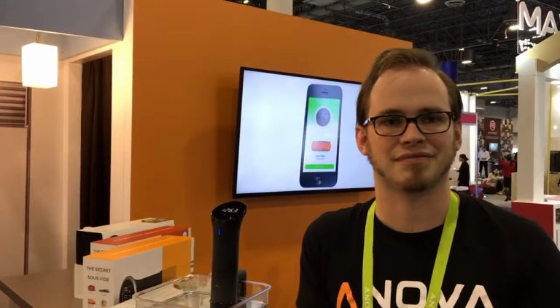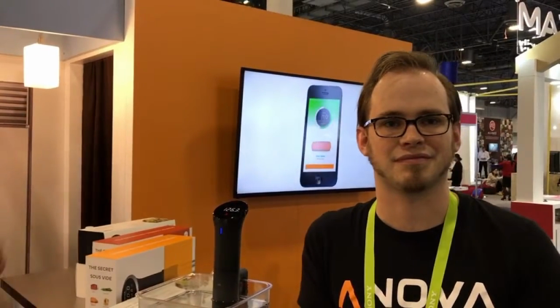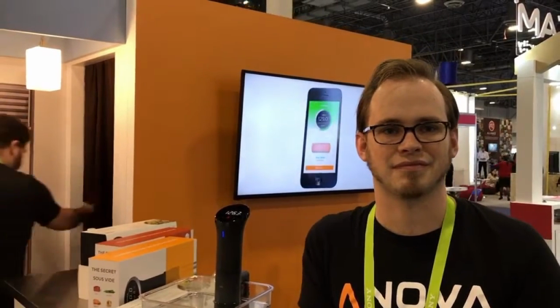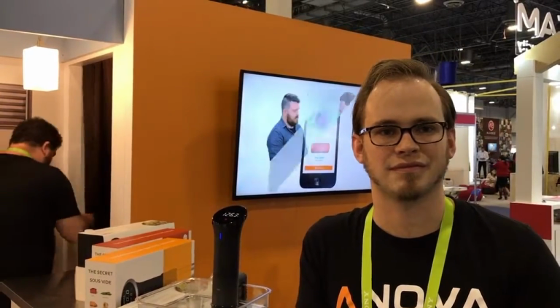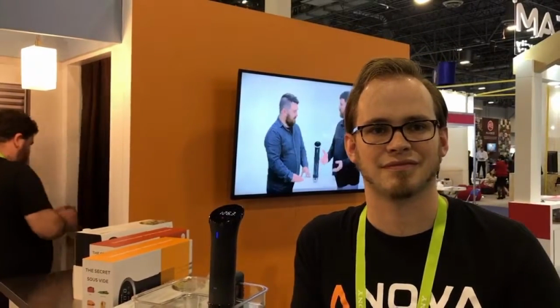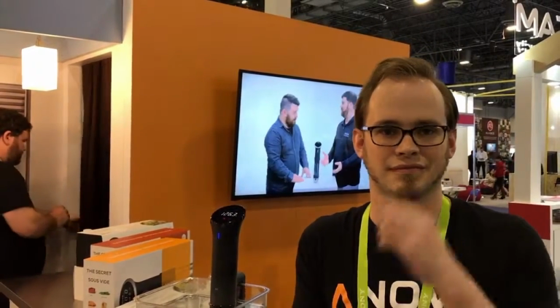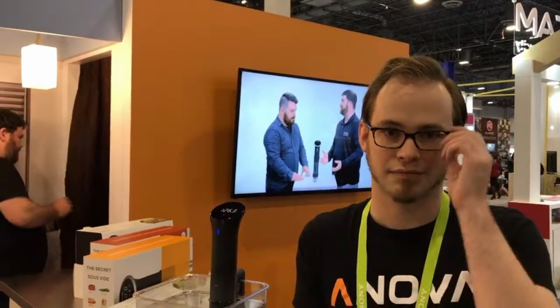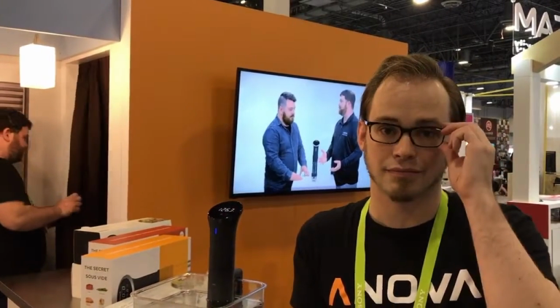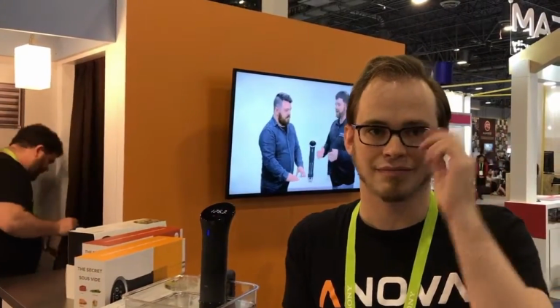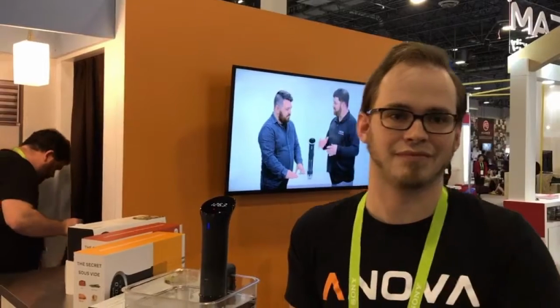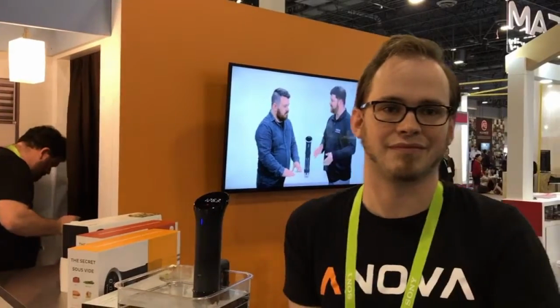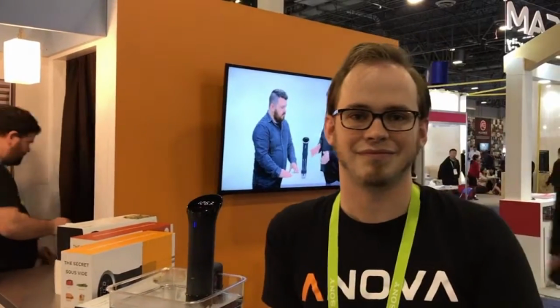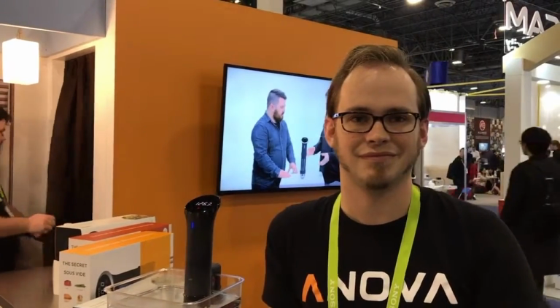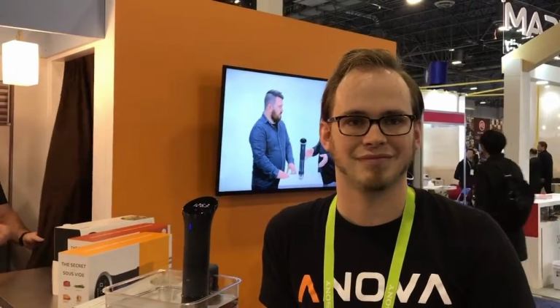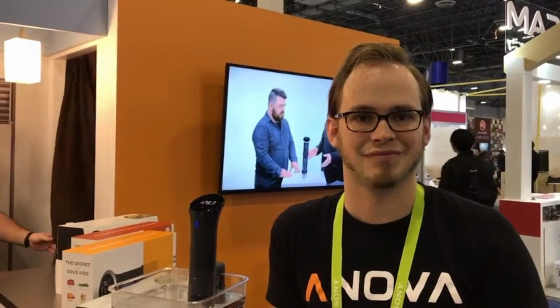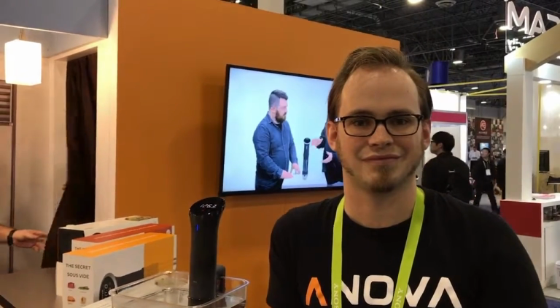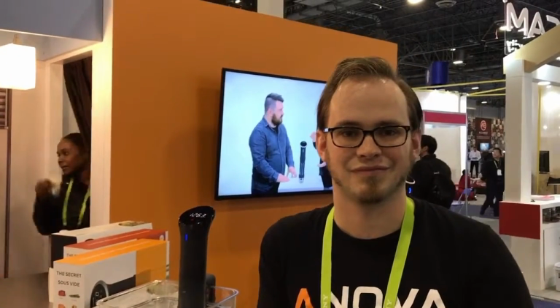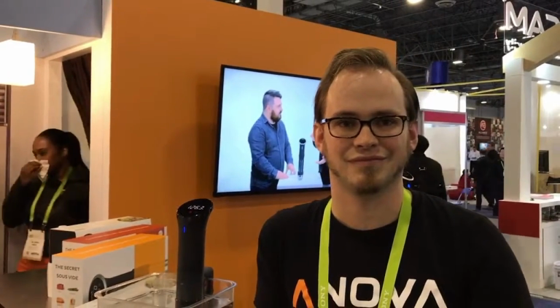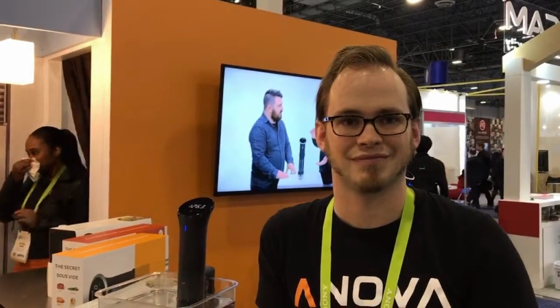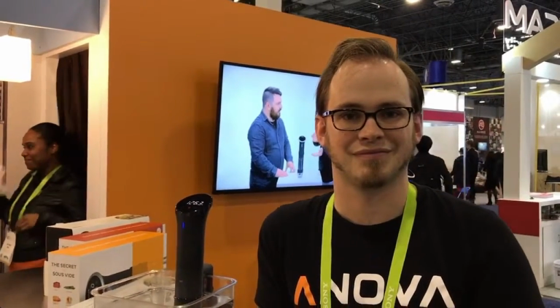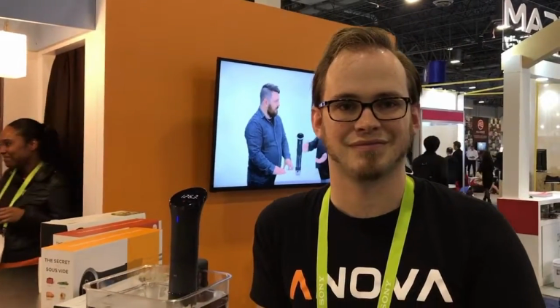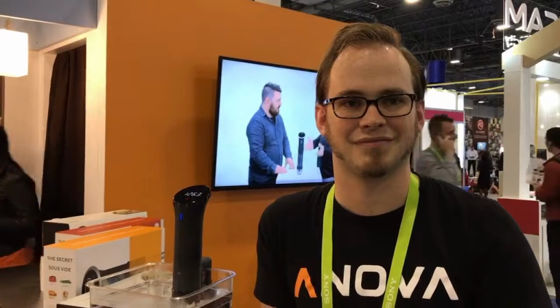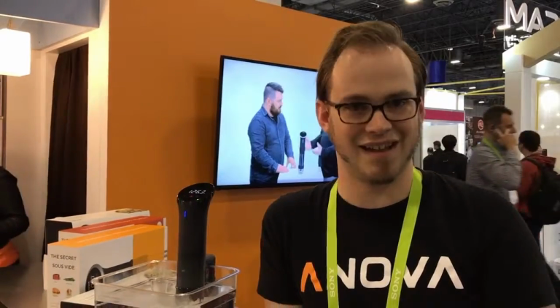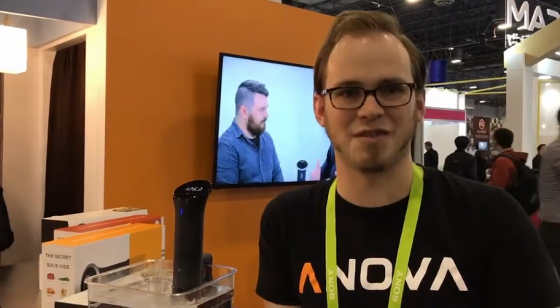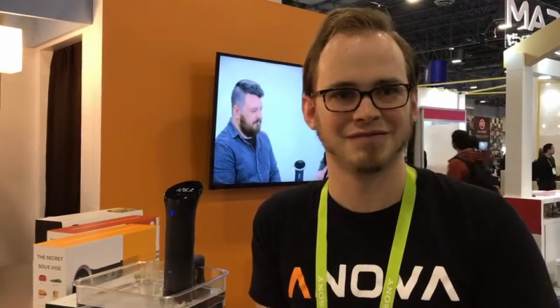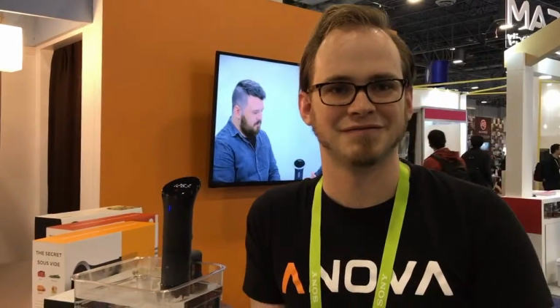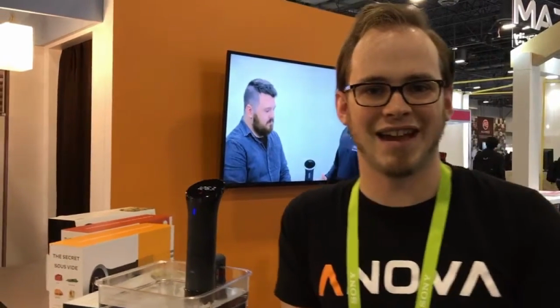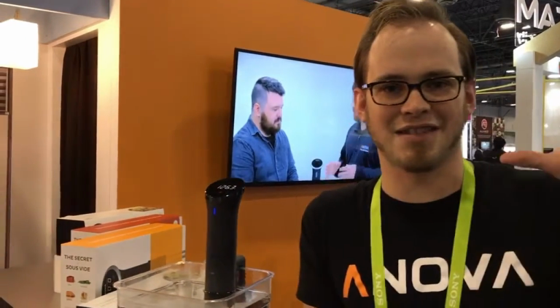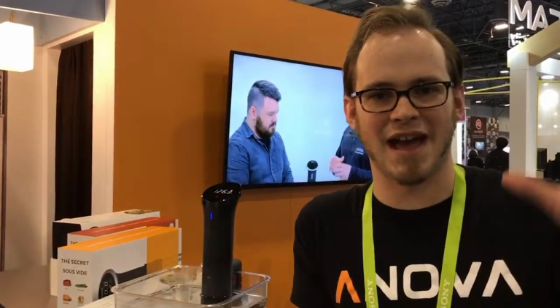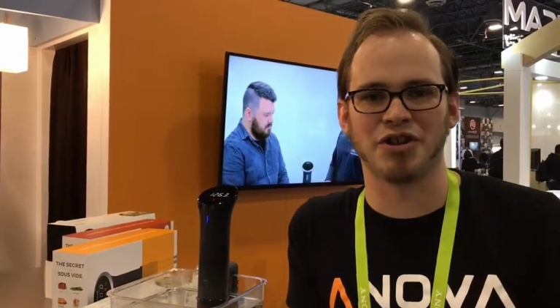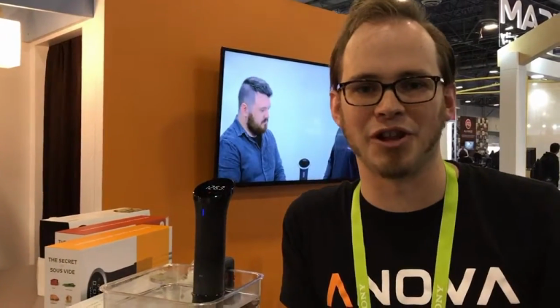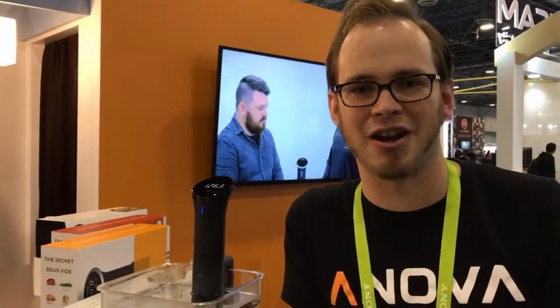Hi, it's Mark with atmyhome.com and we're live at CES. I'm here with Garrett DePass with Inova Culinary, and he's going to tell us about their new product coming out this spring.